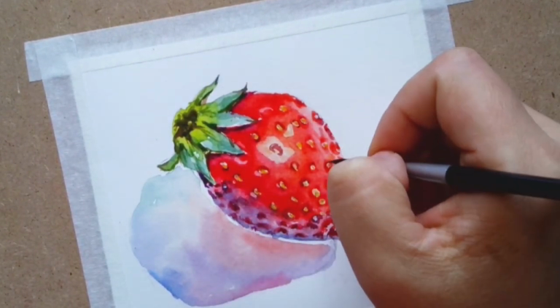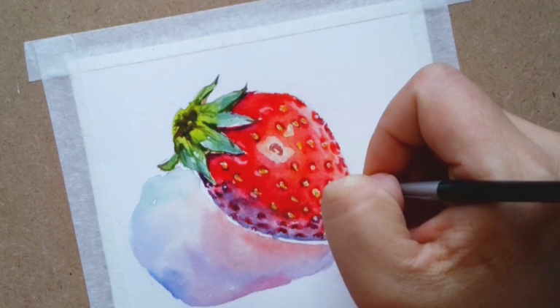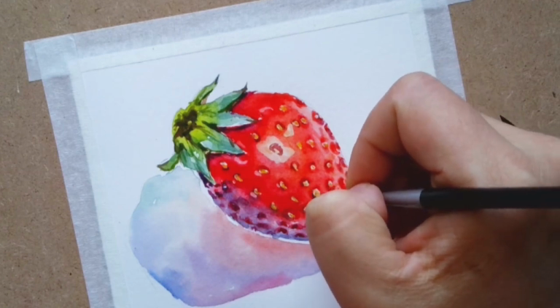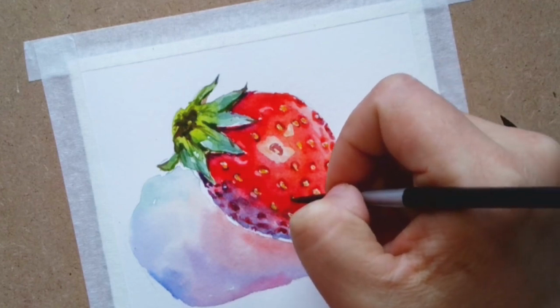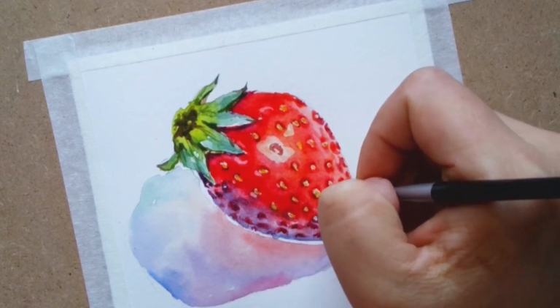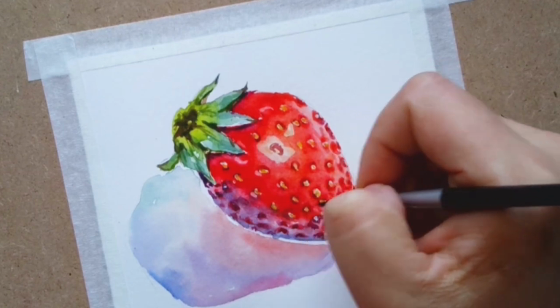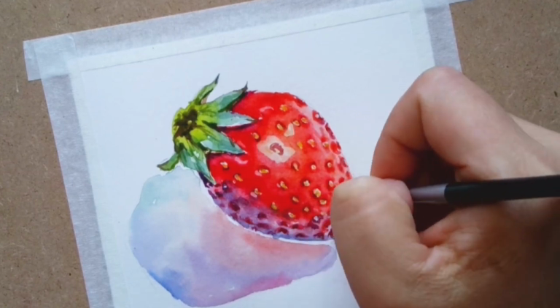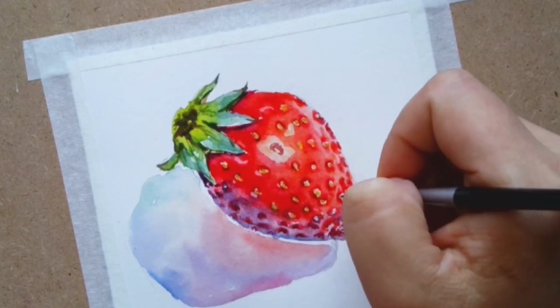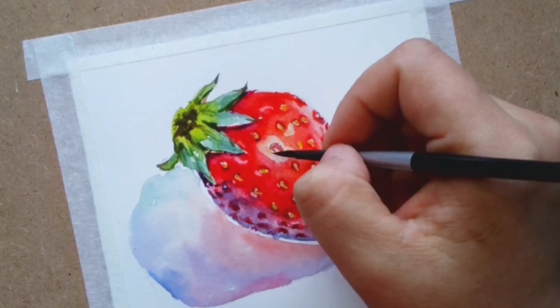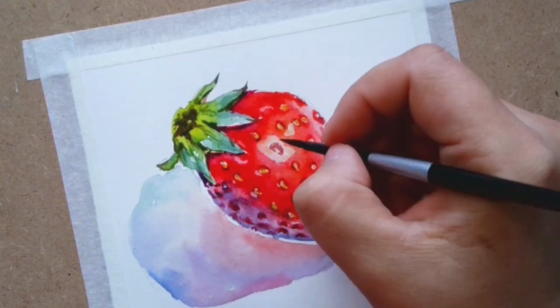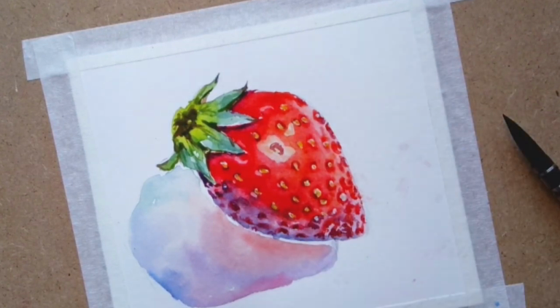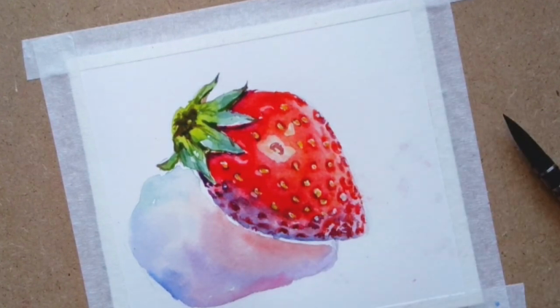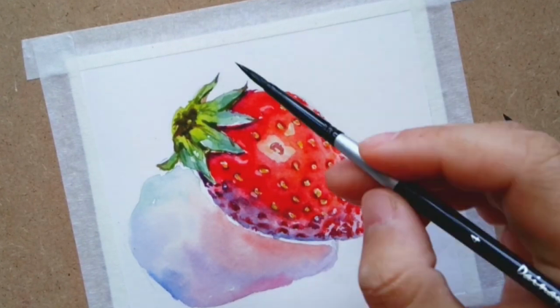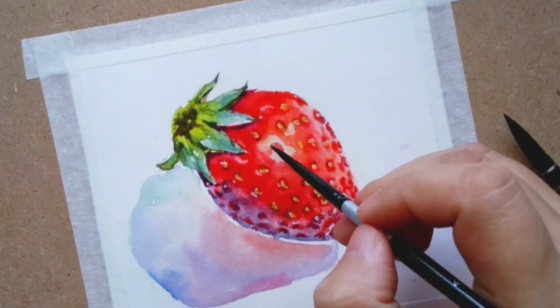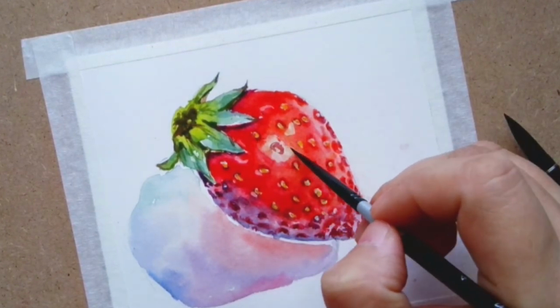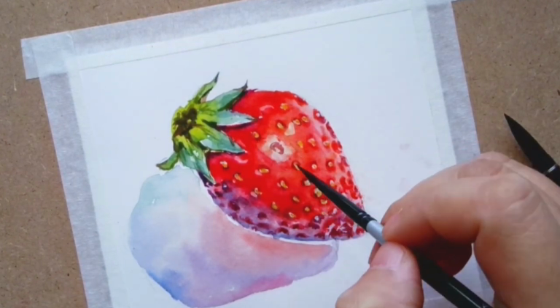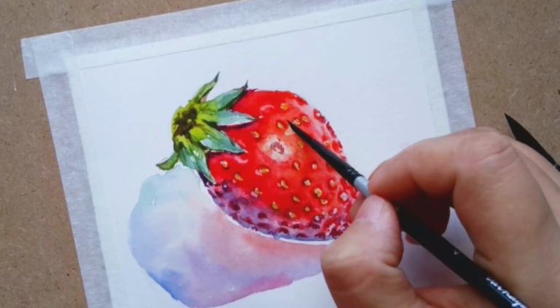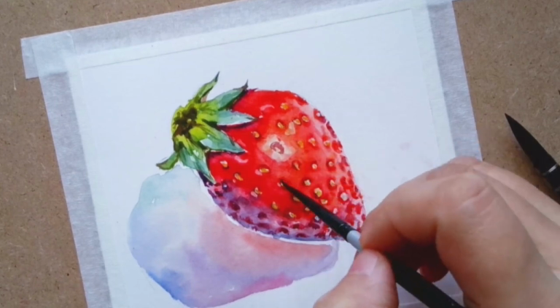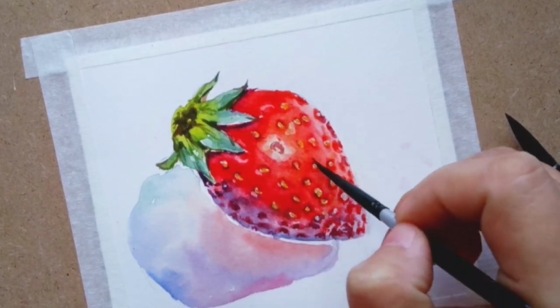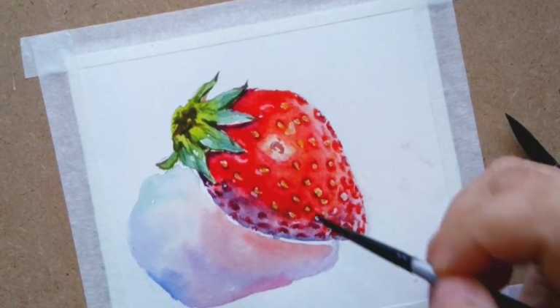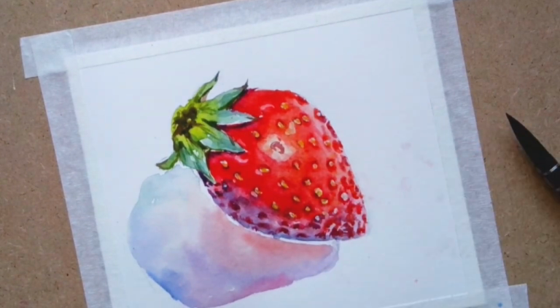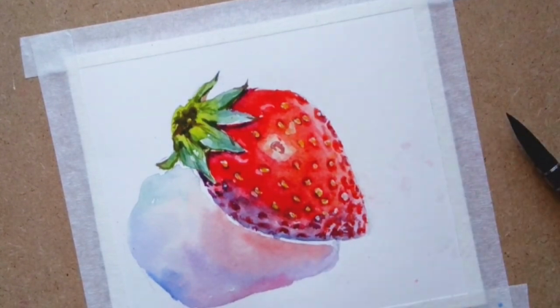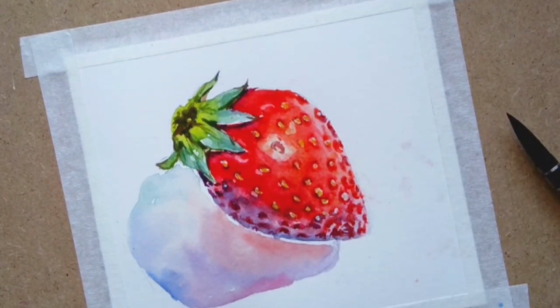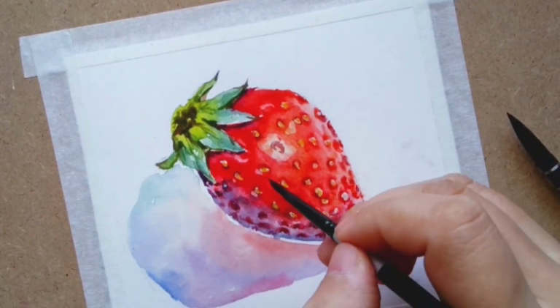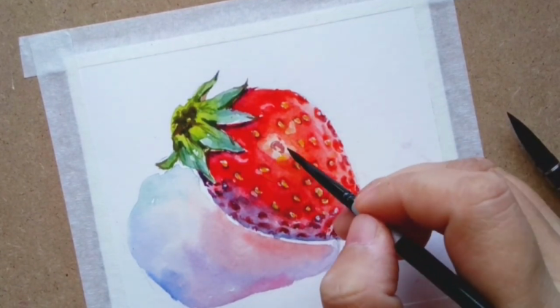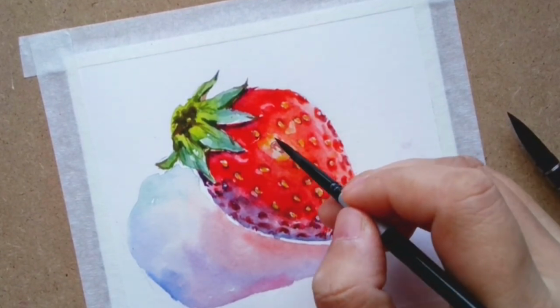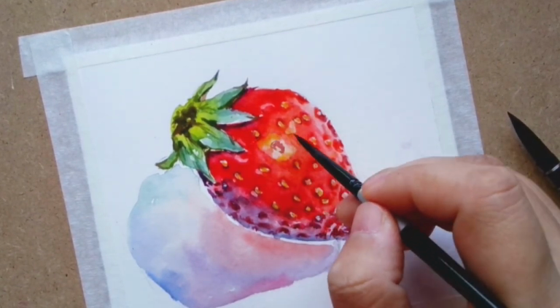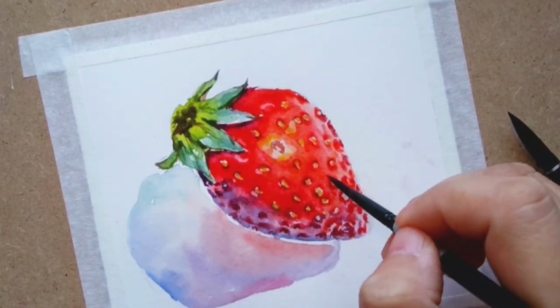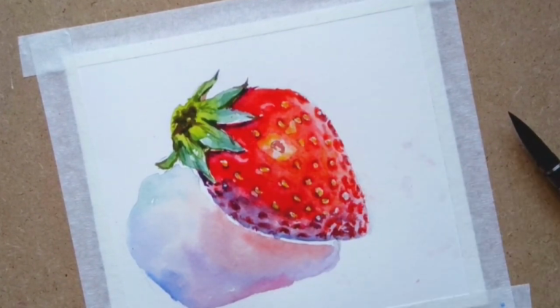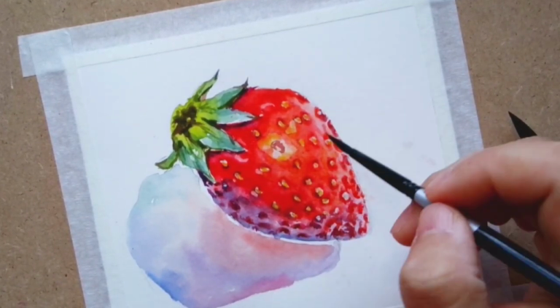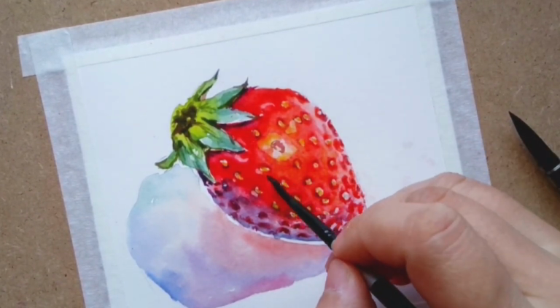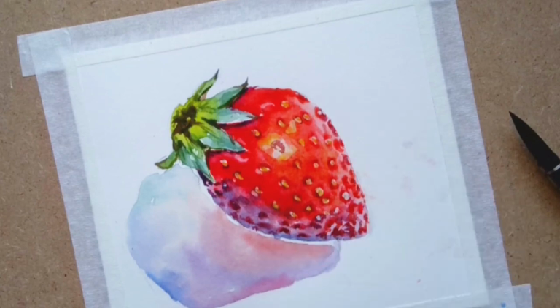Continue to add orange on top of the red to give it a glow look.